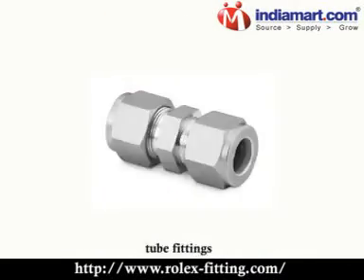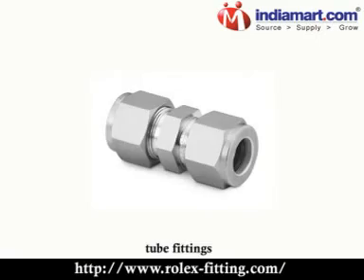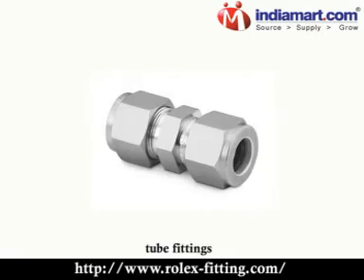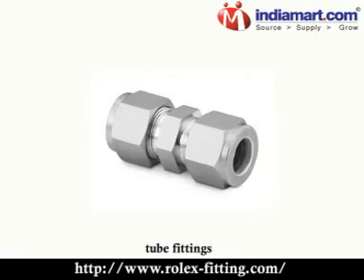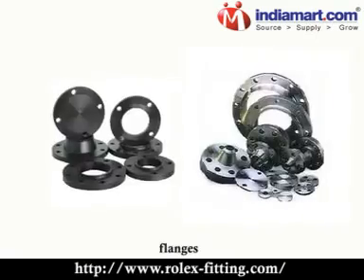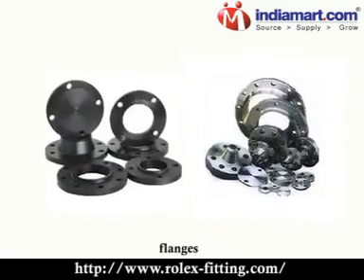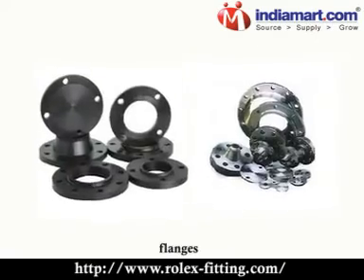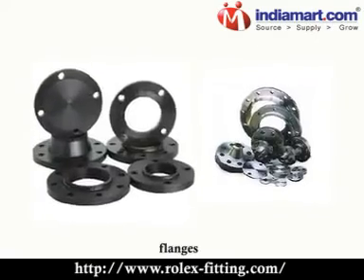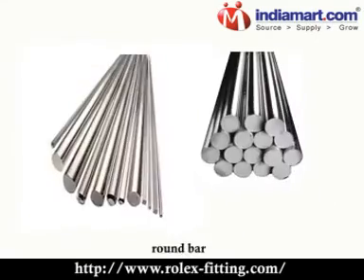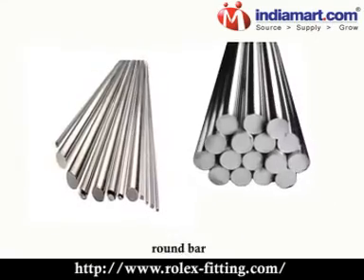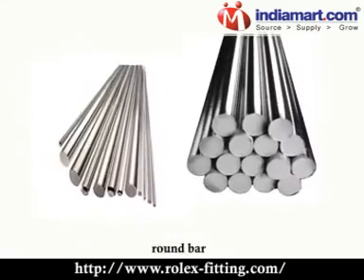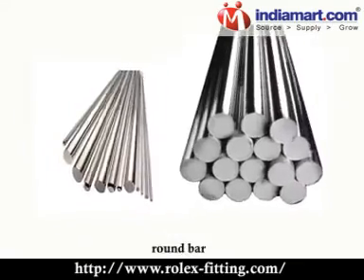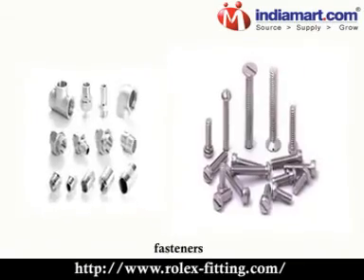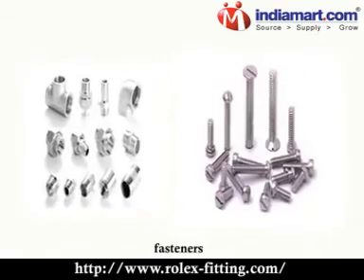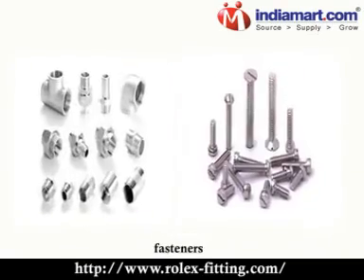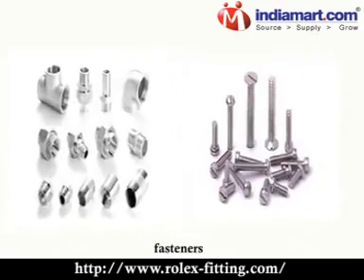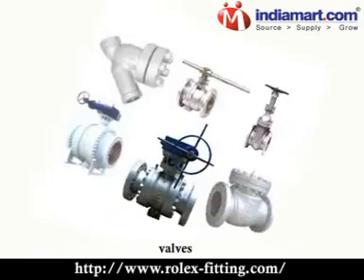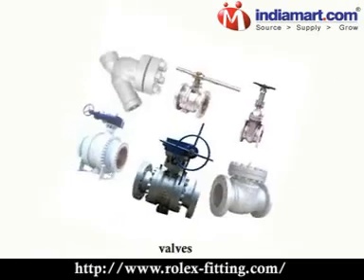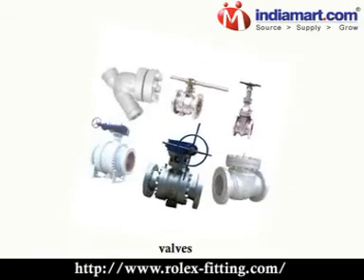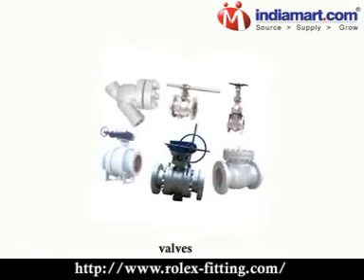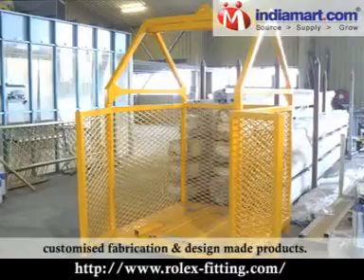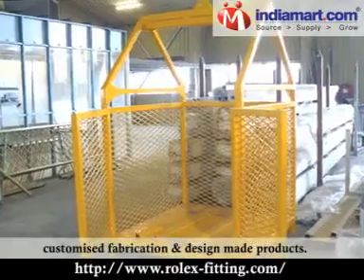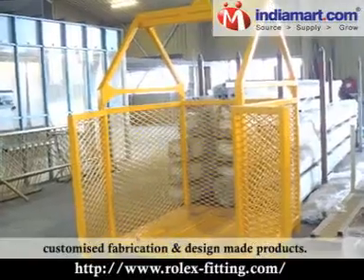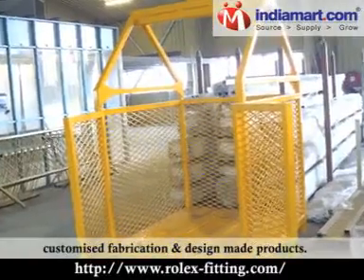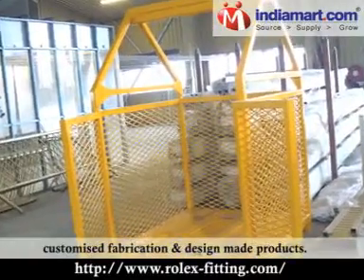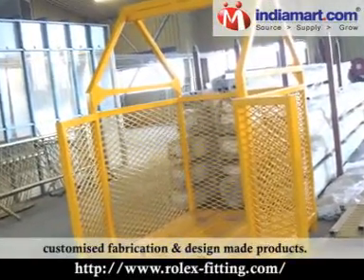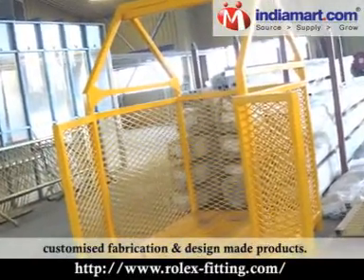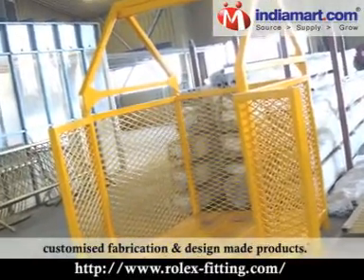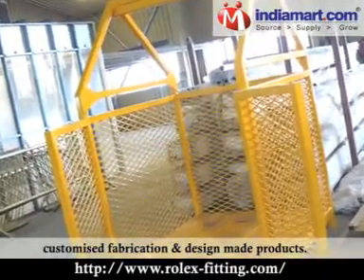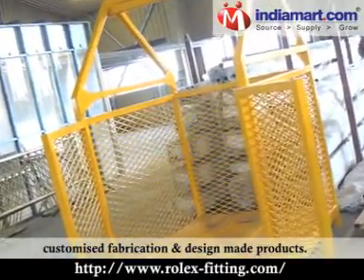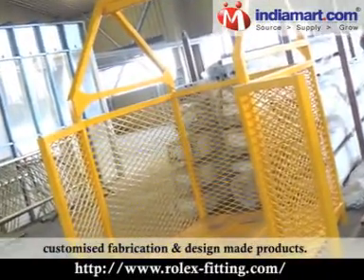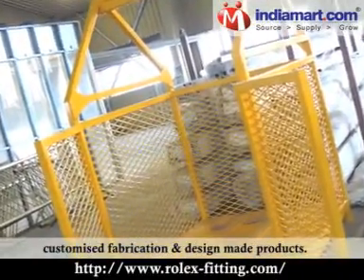Tube fittings, flanges, round bar fasteners, valves, and customized fabrication and design made products.